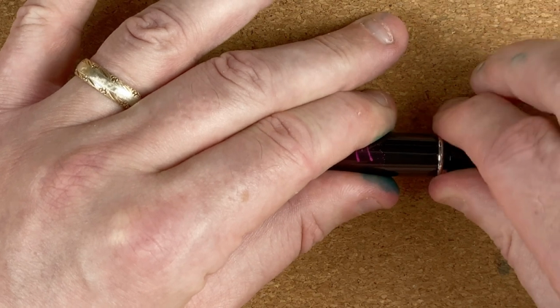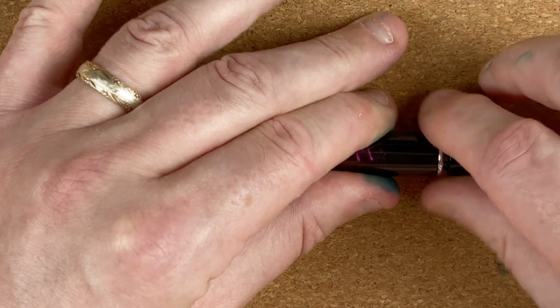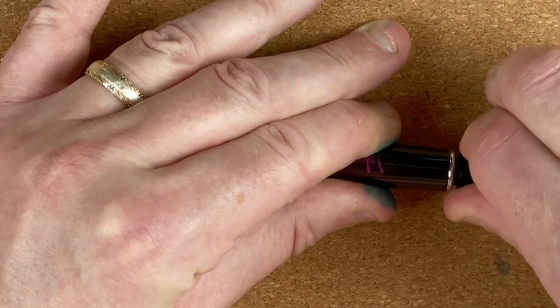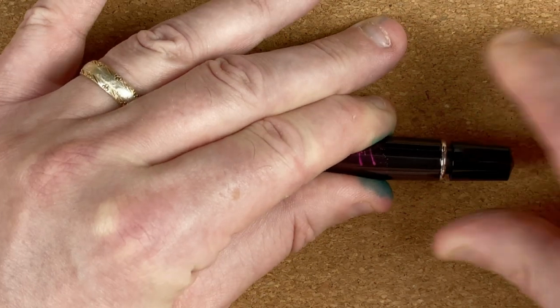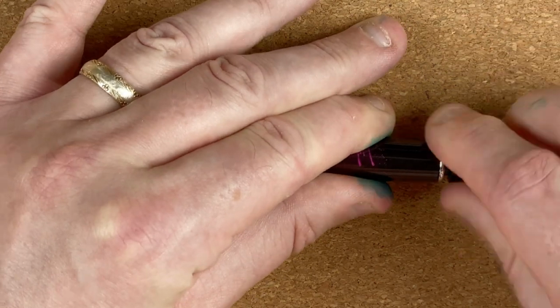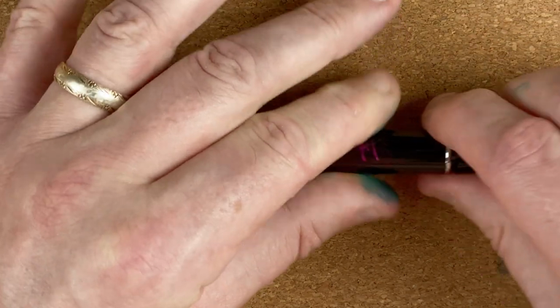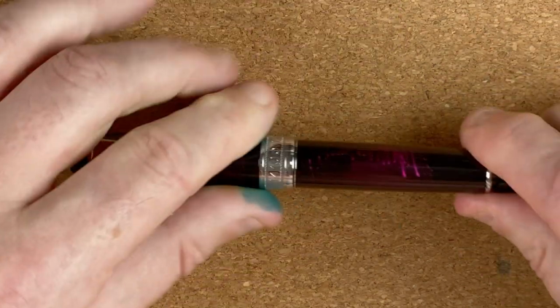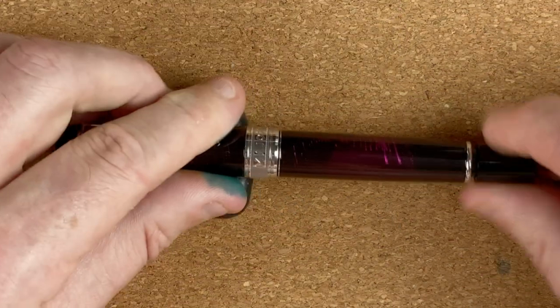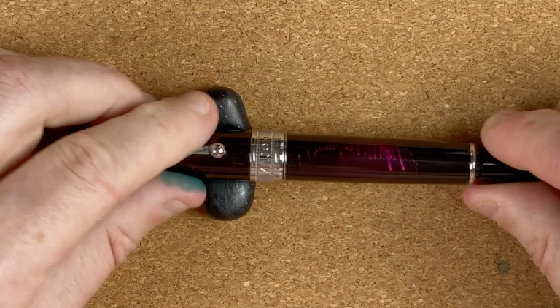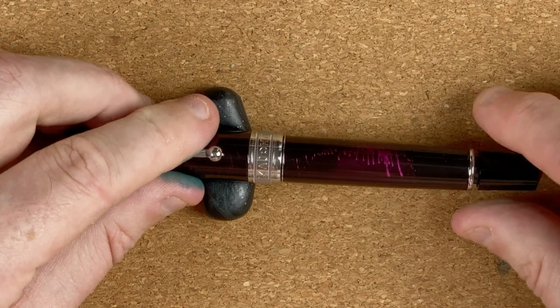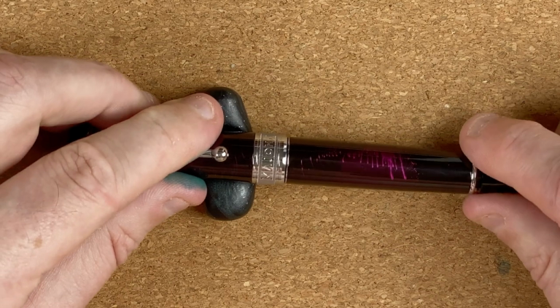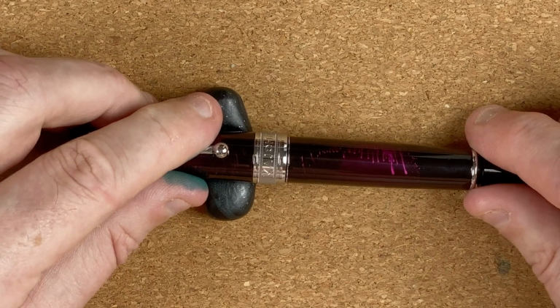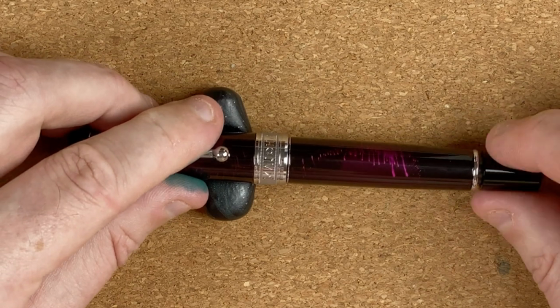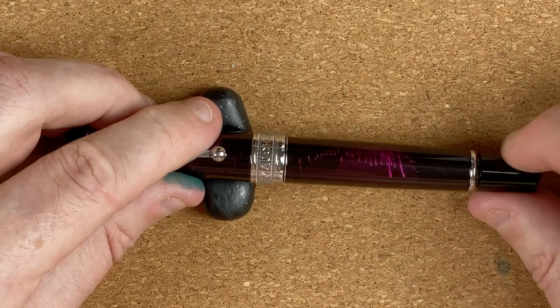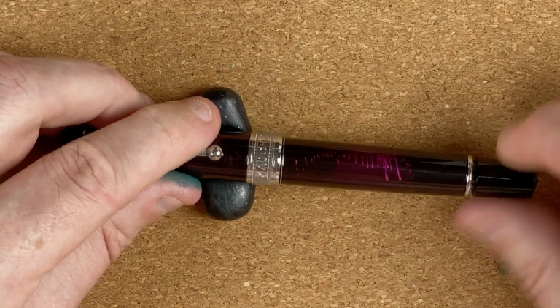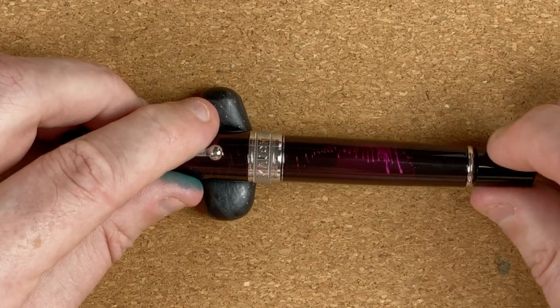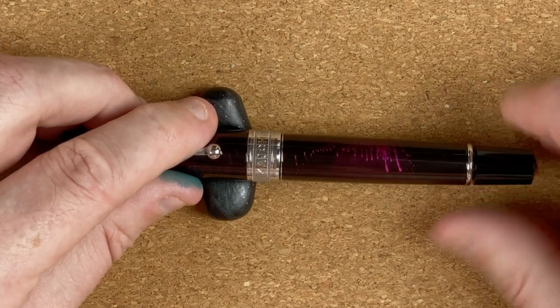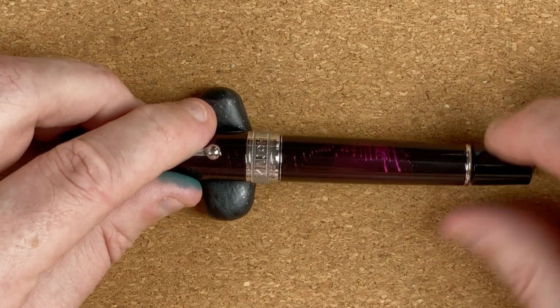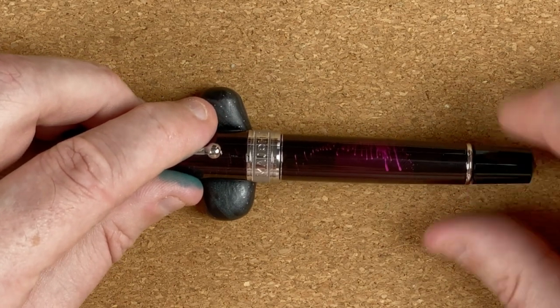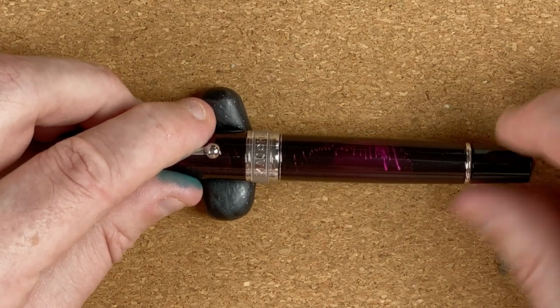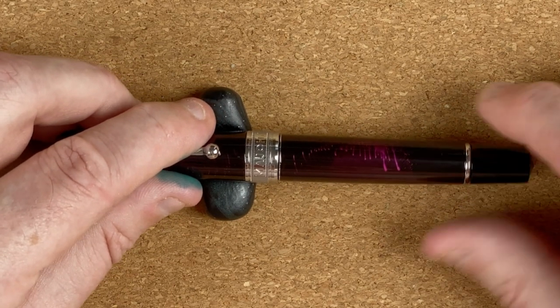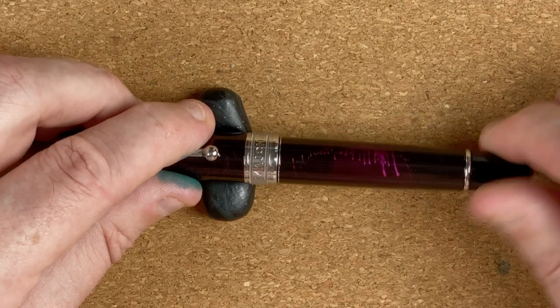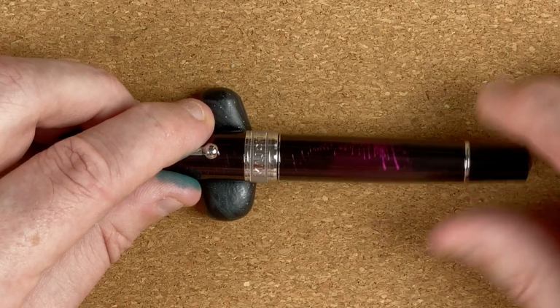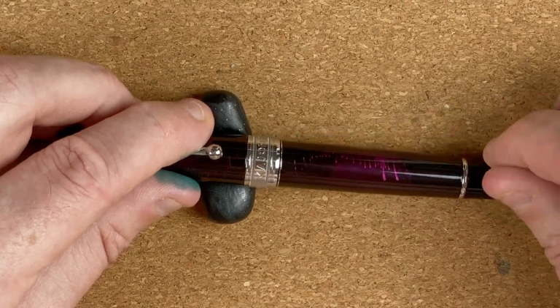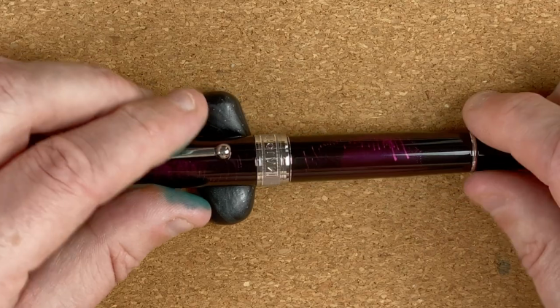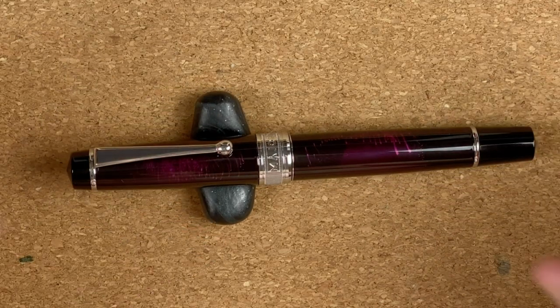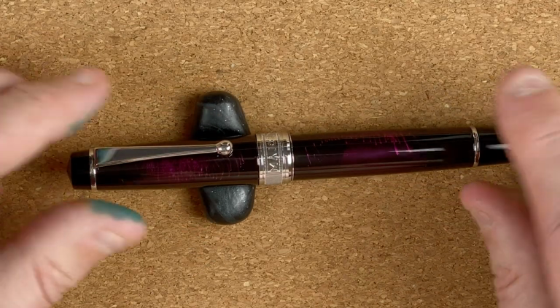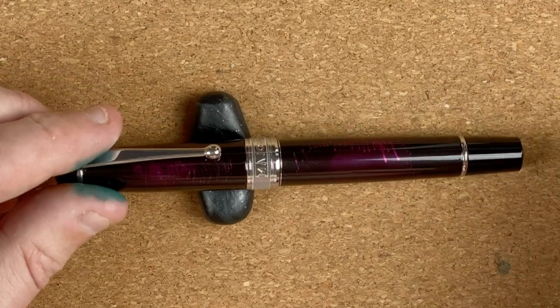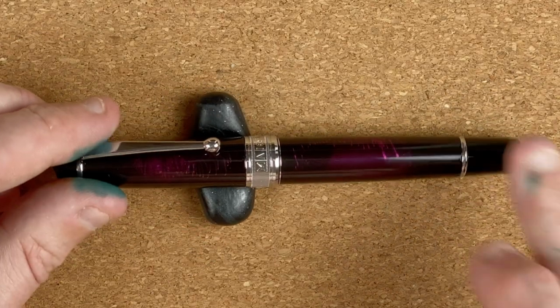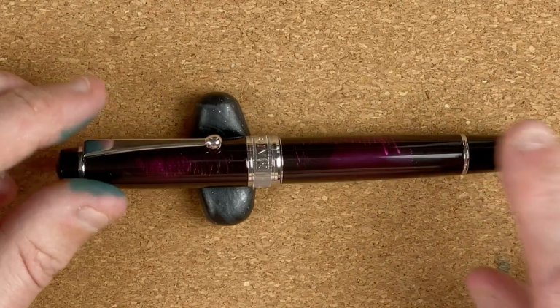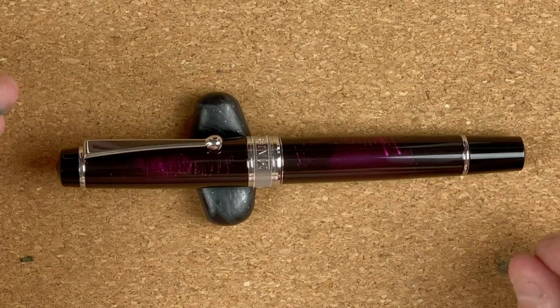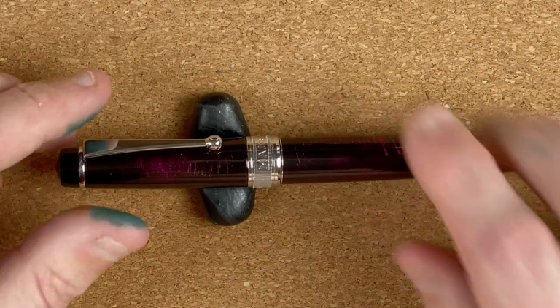Then we've got this mechanism here — this is a piston filler, so we unscrew this to loosen it off. It doesn't want to move because it's a piston — I've been using too many vacuum pens. Anyway, I've screwed that back down for the moment.